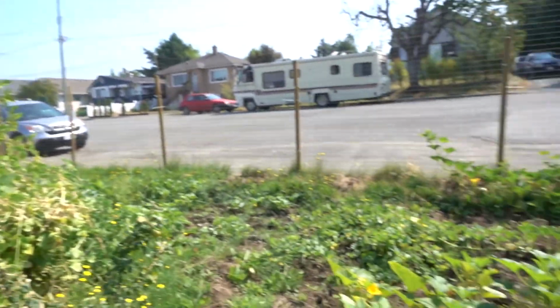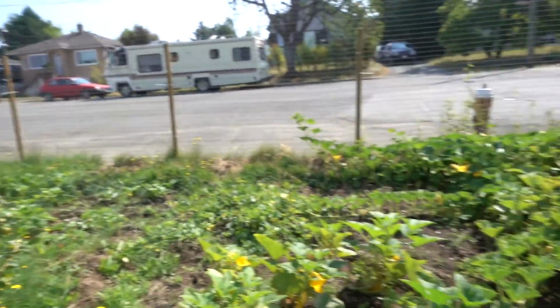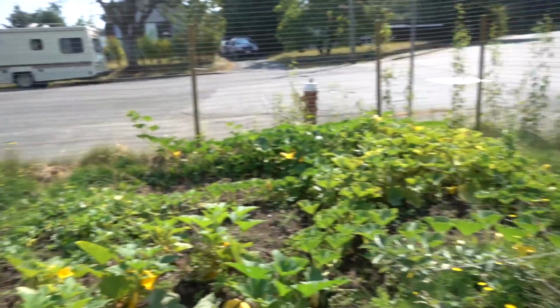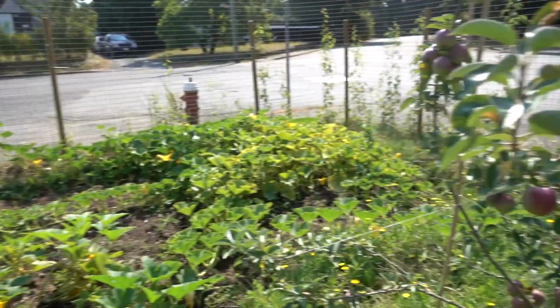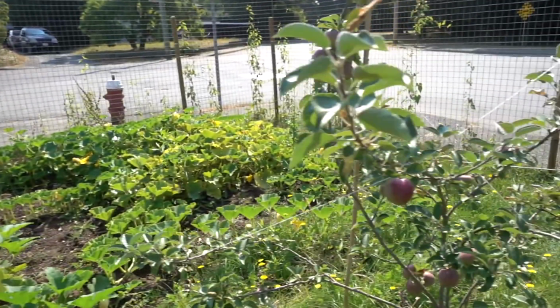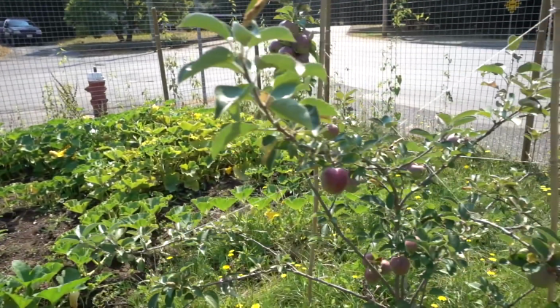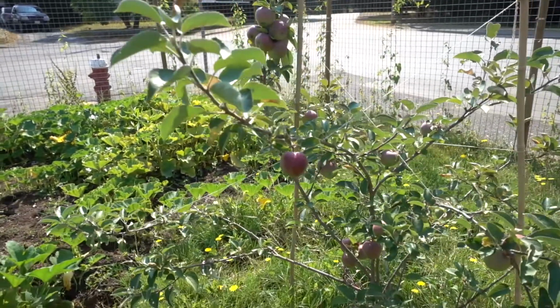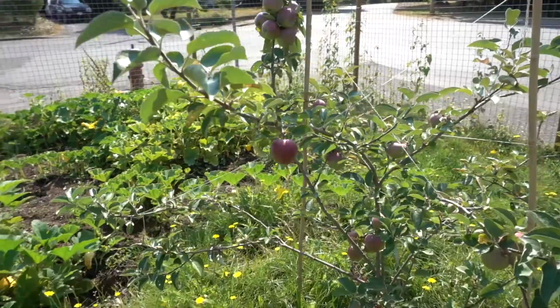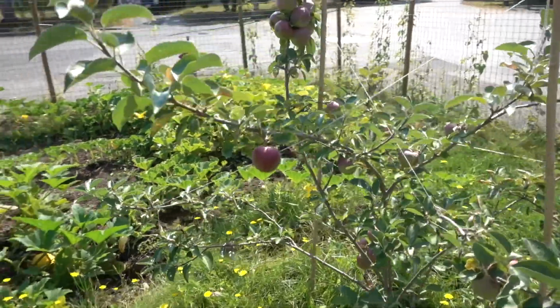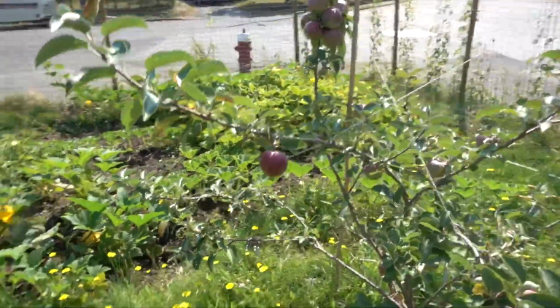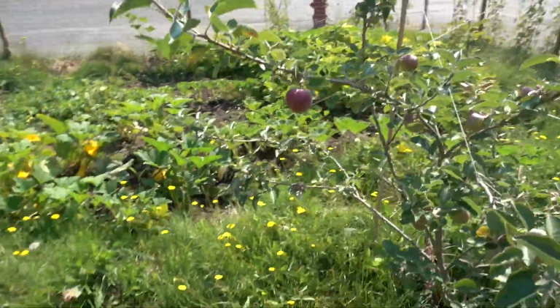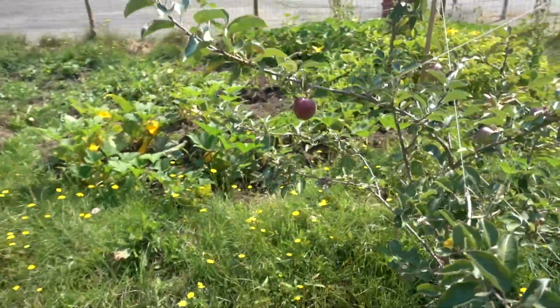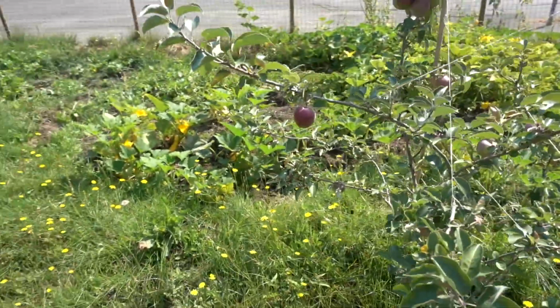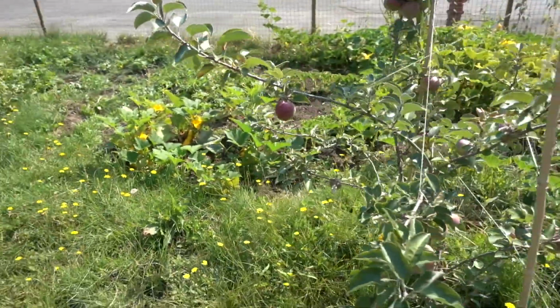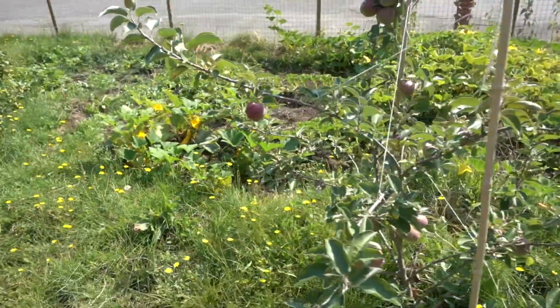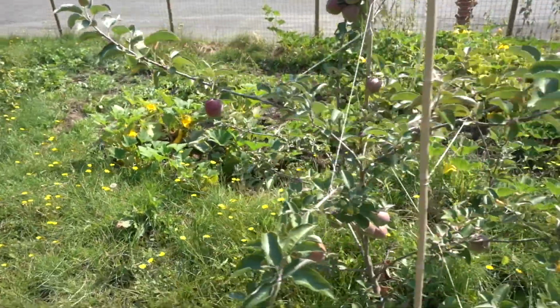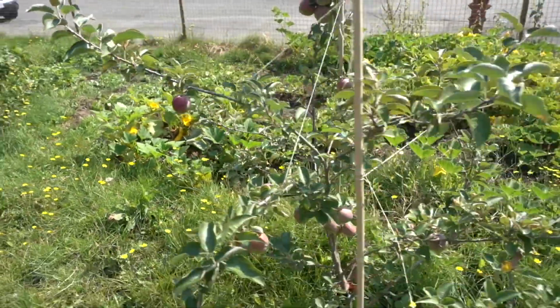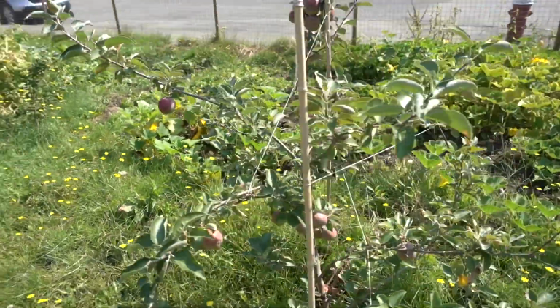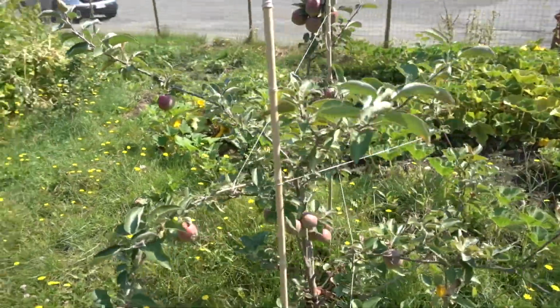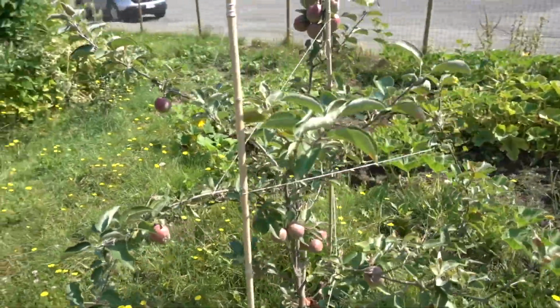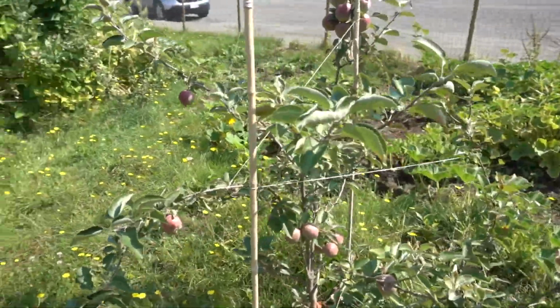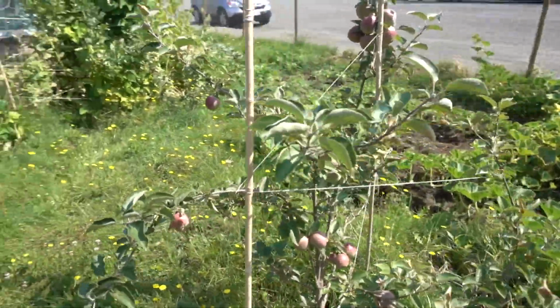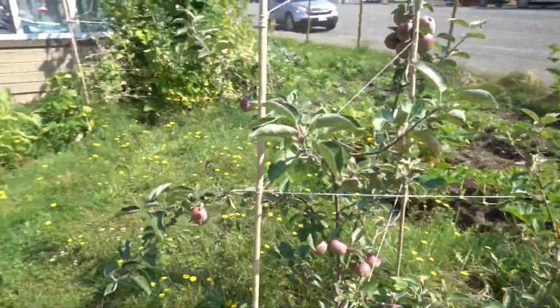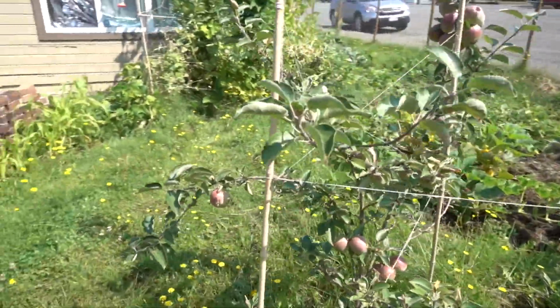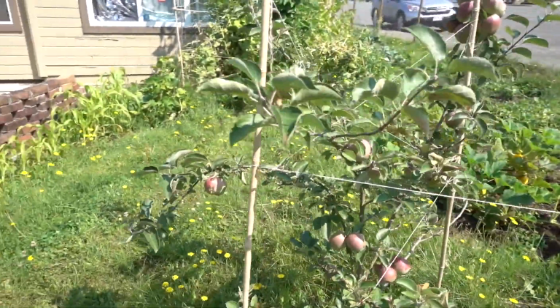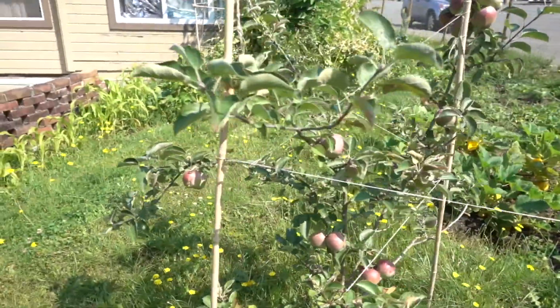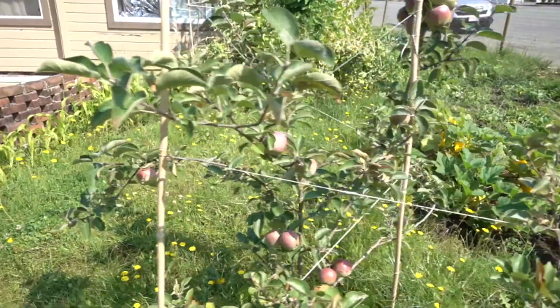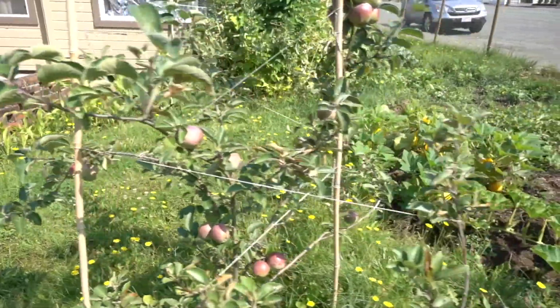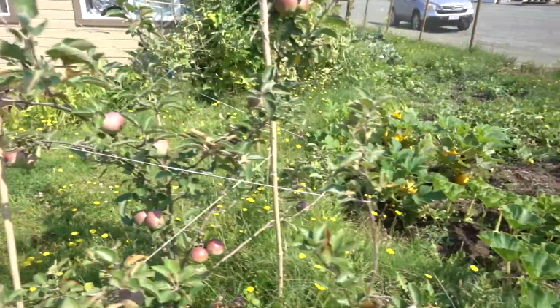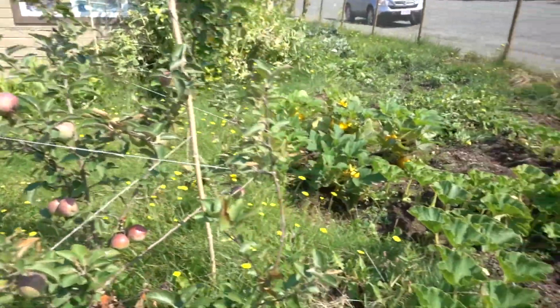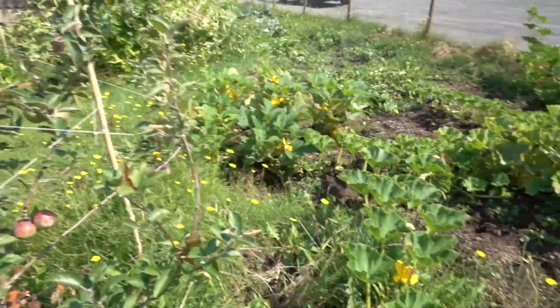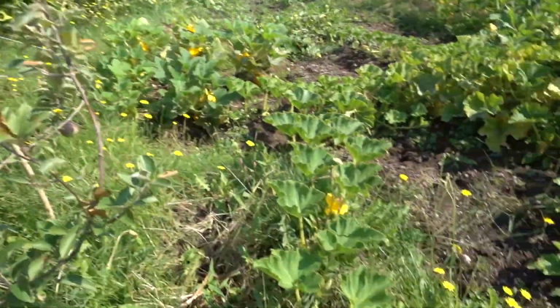Across from the beans is my apple tree. I've had it for three years now. This is the first year it's been put in the ground — it's probably five or six years old now — and it's starting to produce some nice fruit.